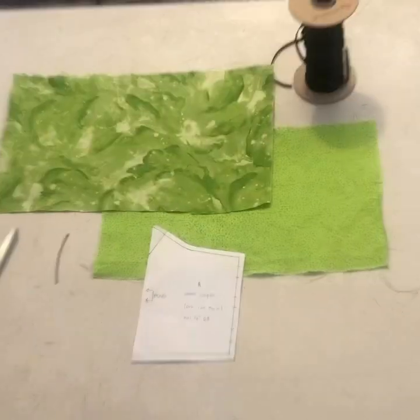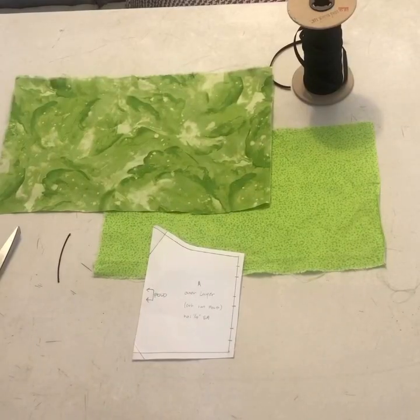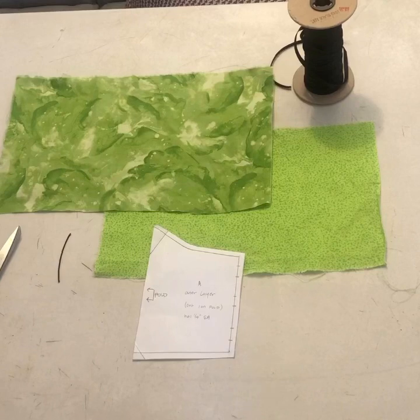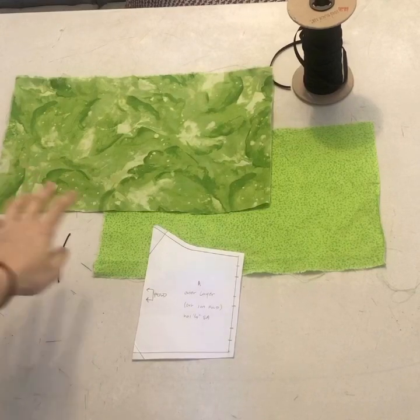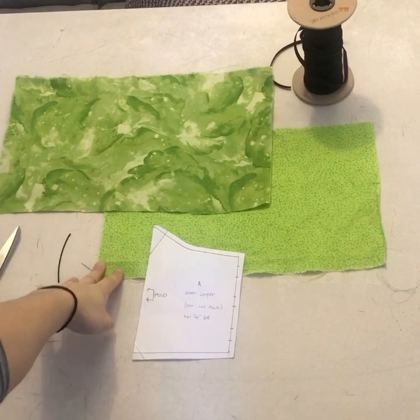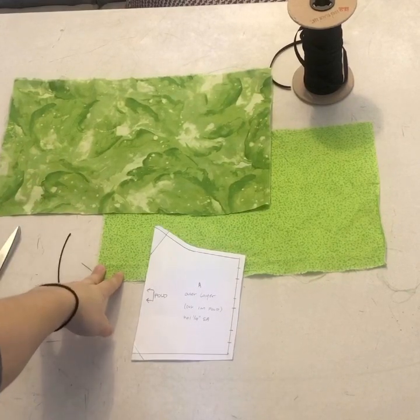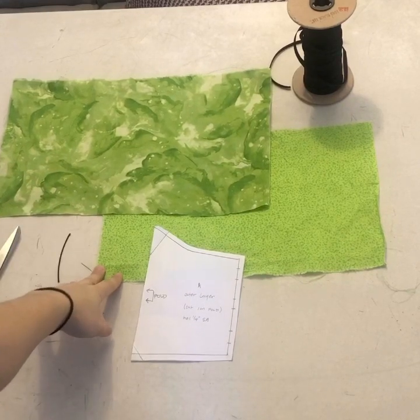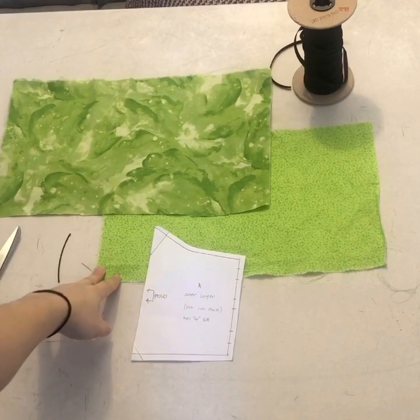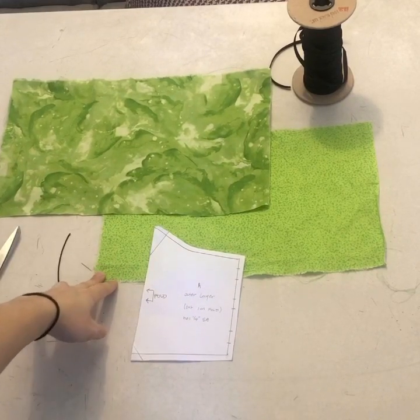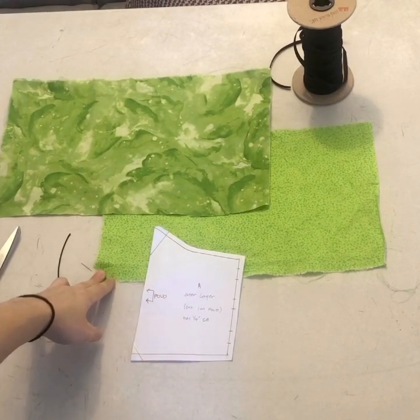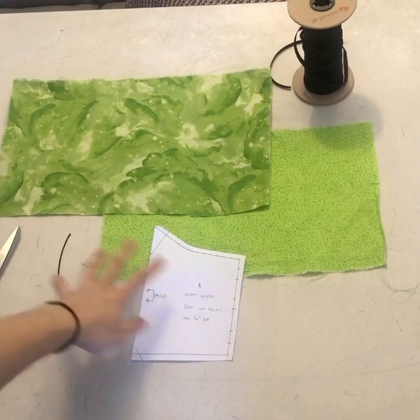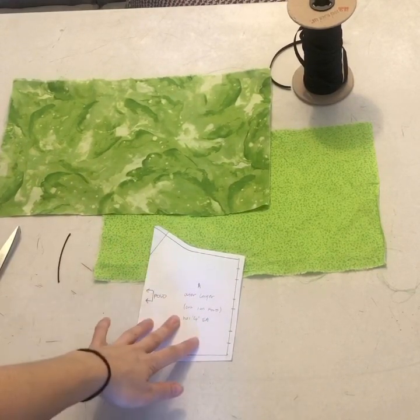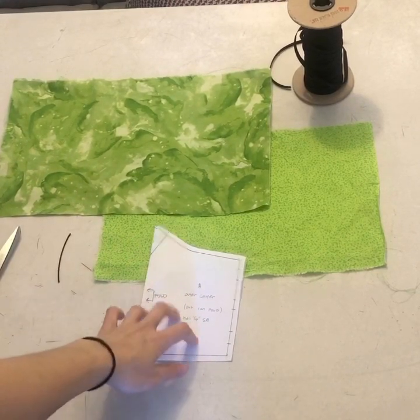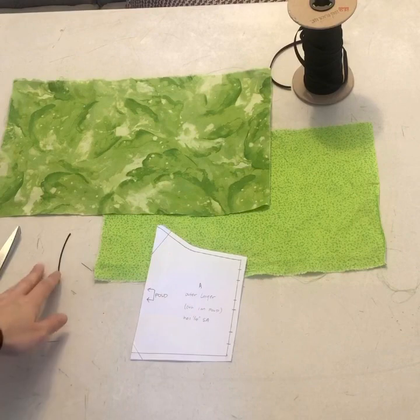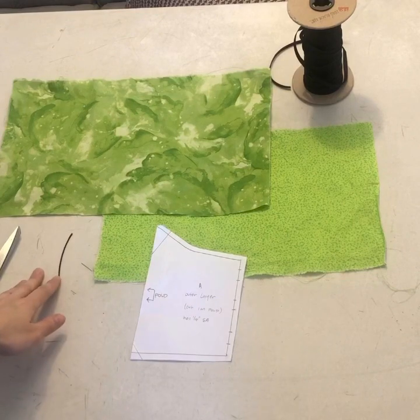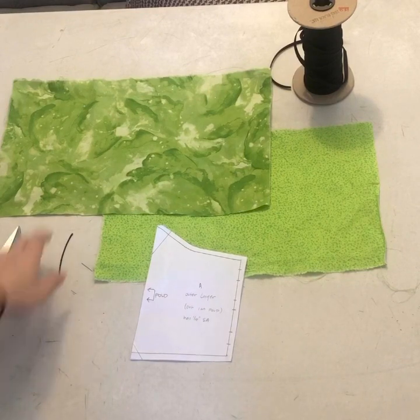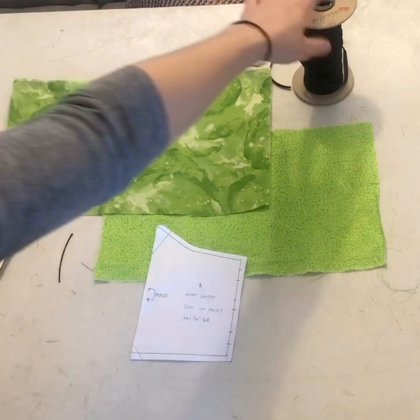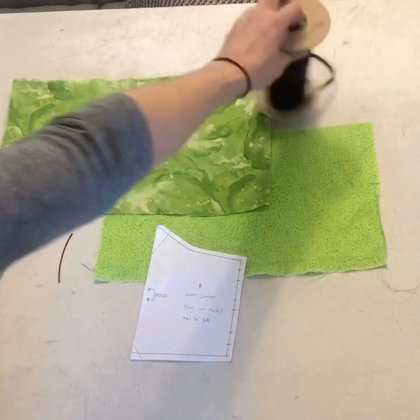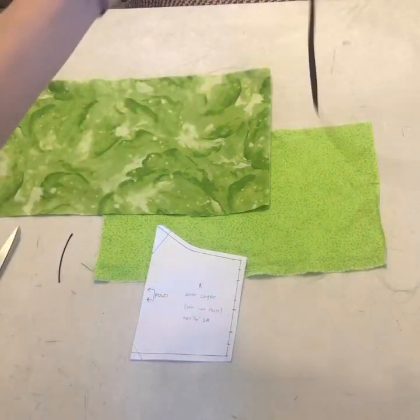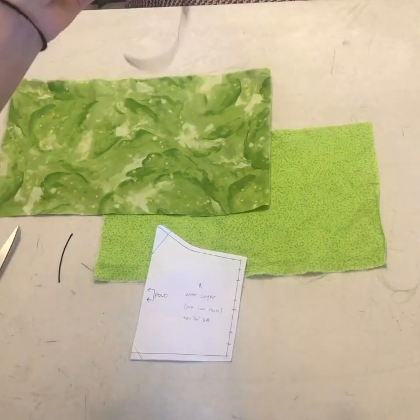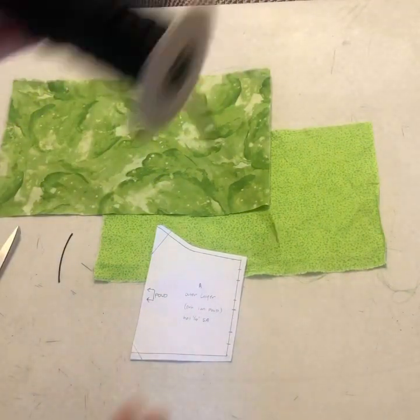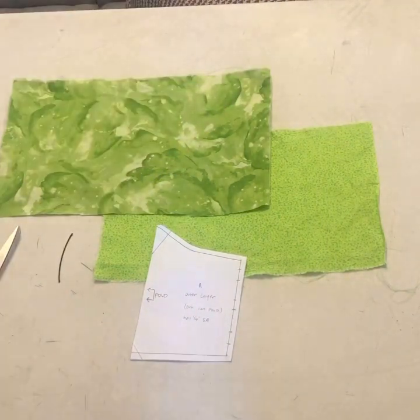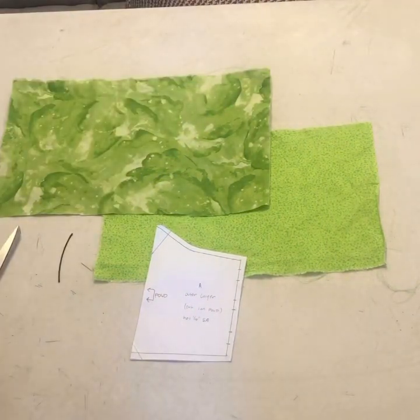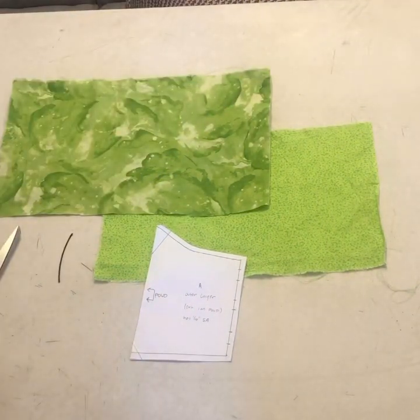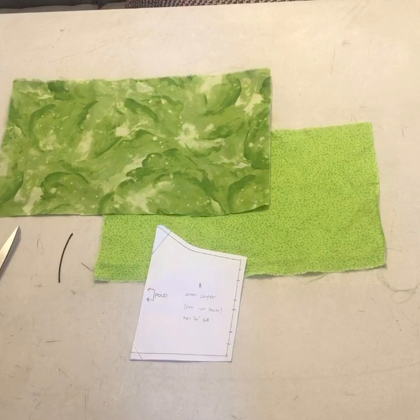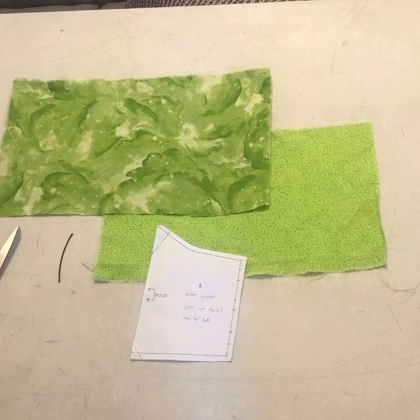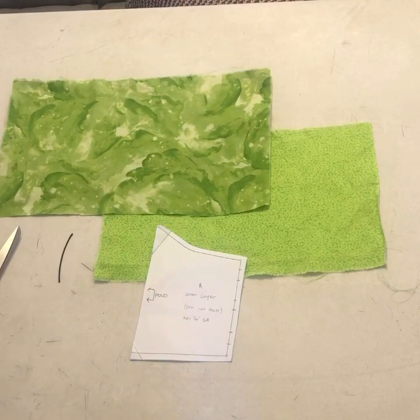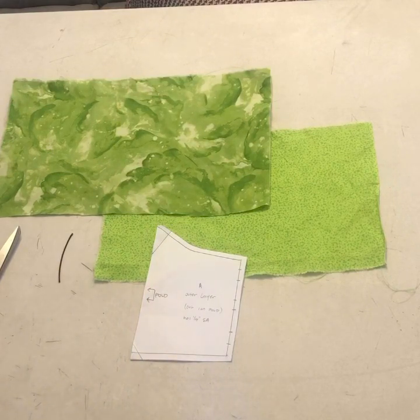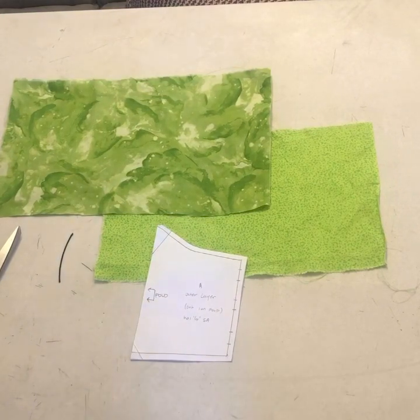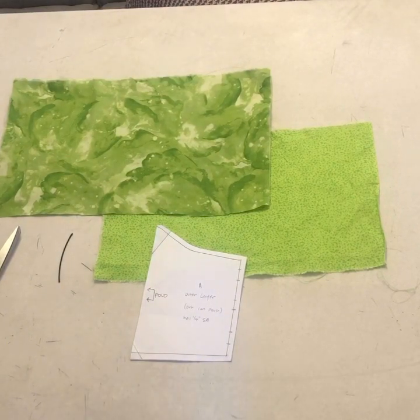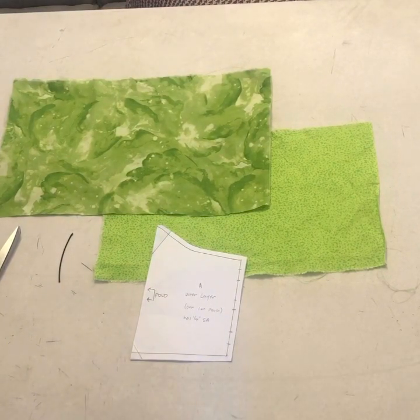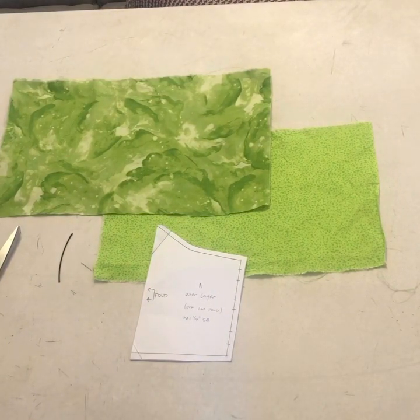For this pattern you're going to need two pieces of 100% cotton fabric, your pattern, a wire, elastic or more fabric to make ties, scissors, and a pencil.